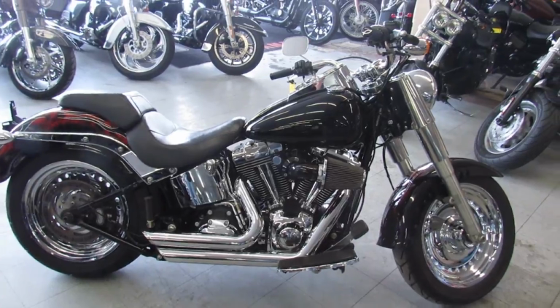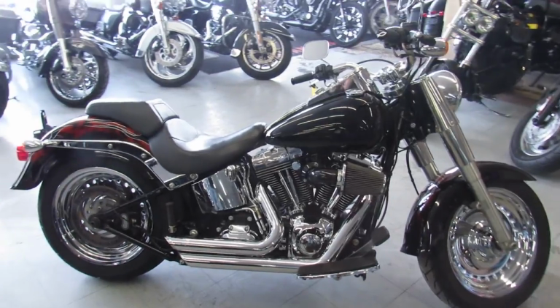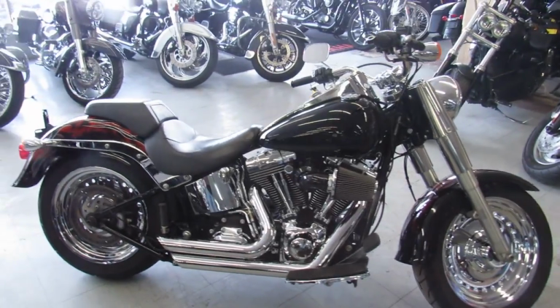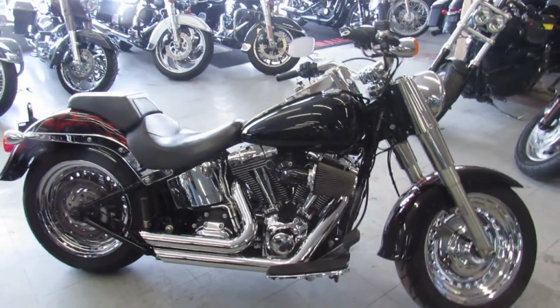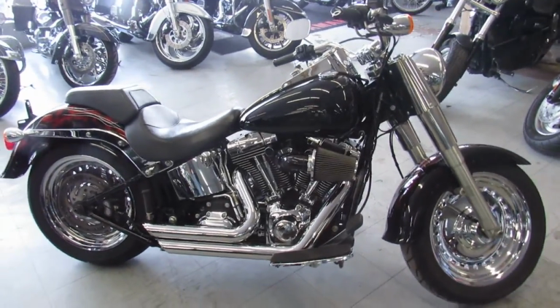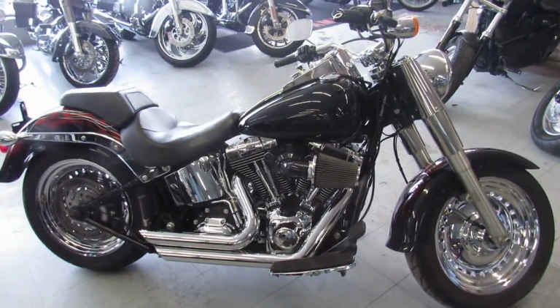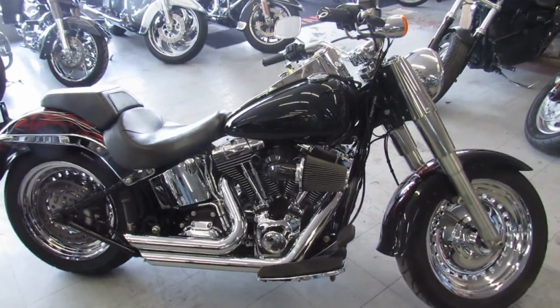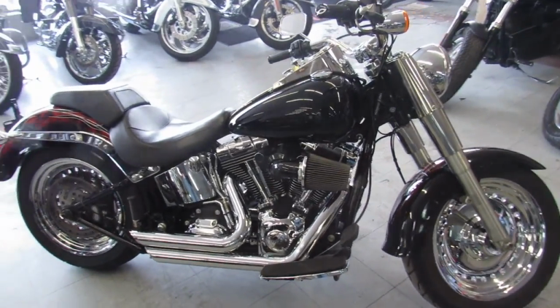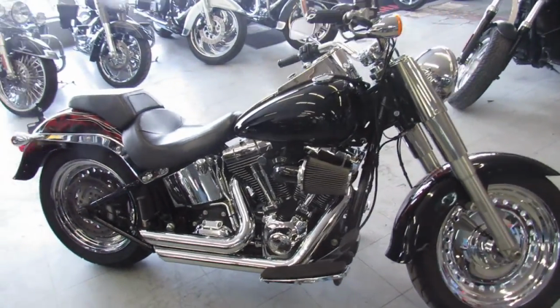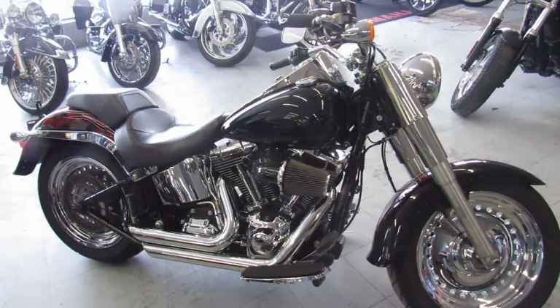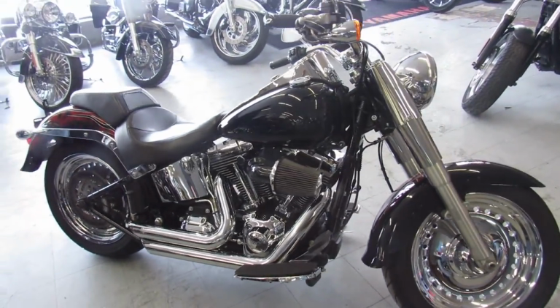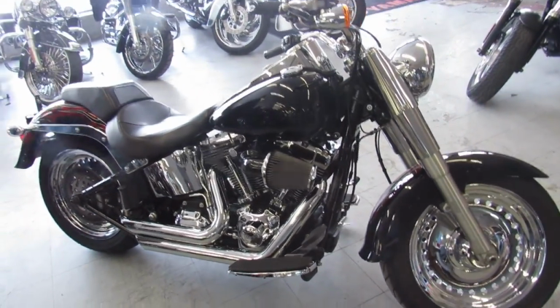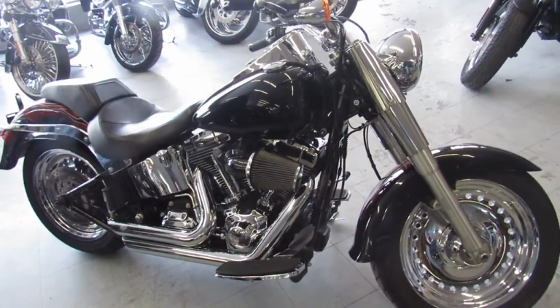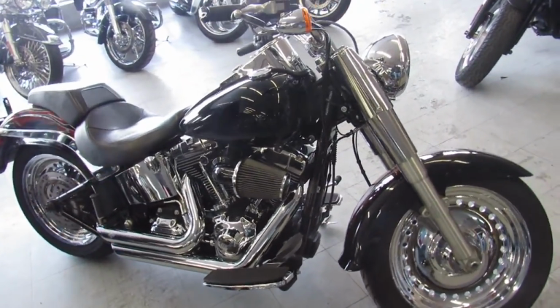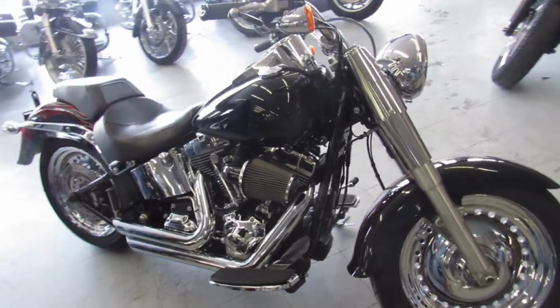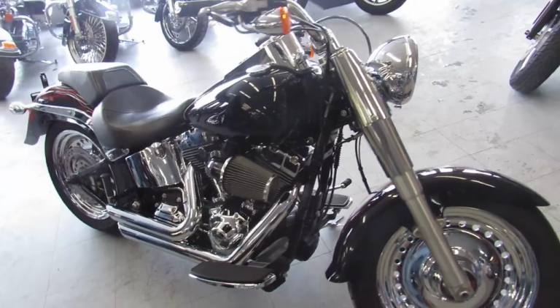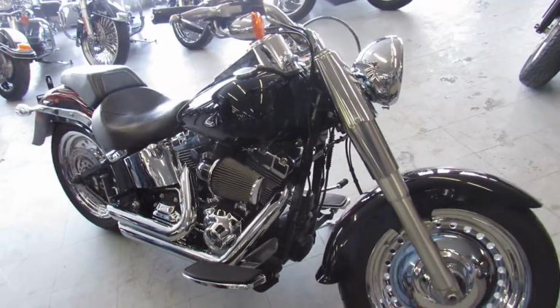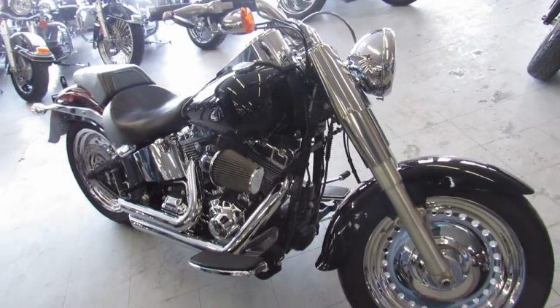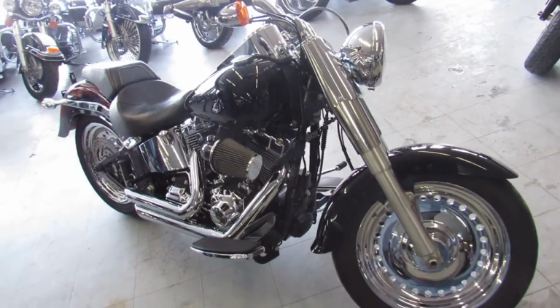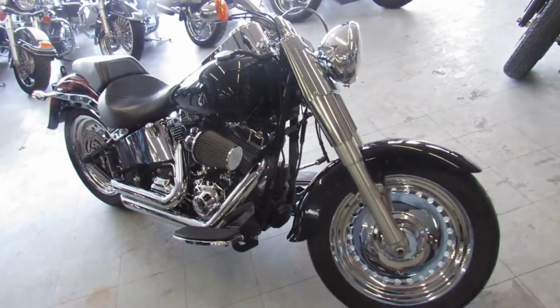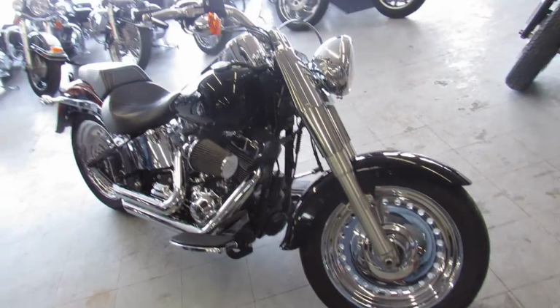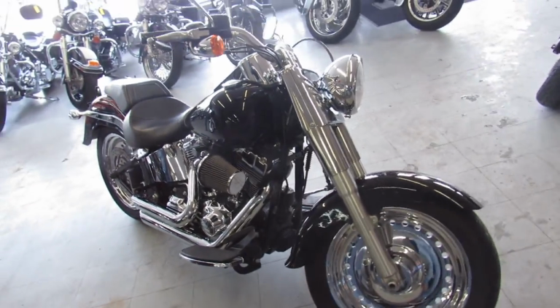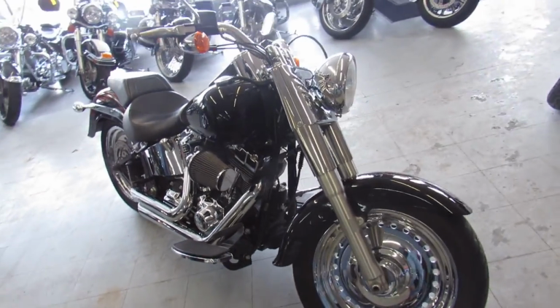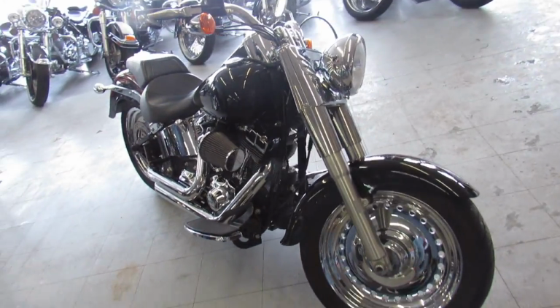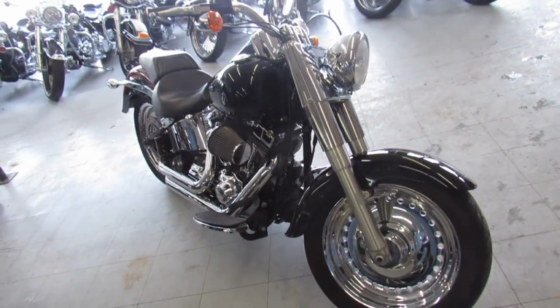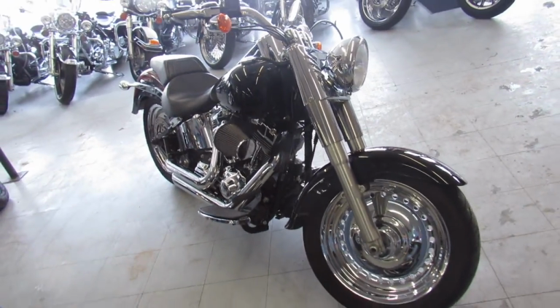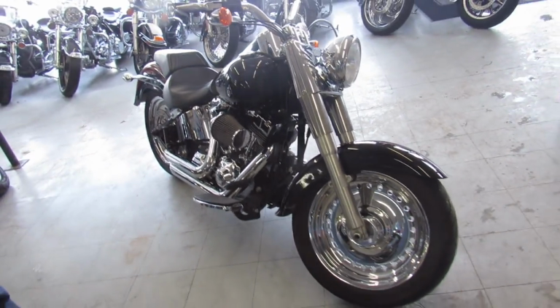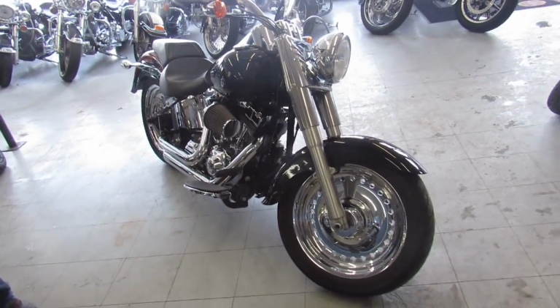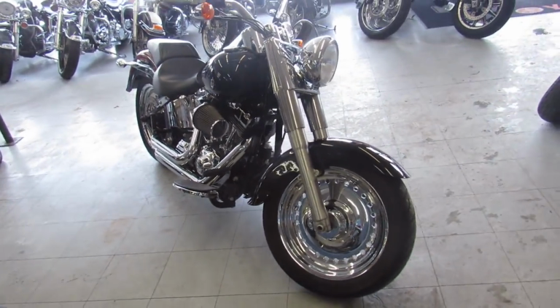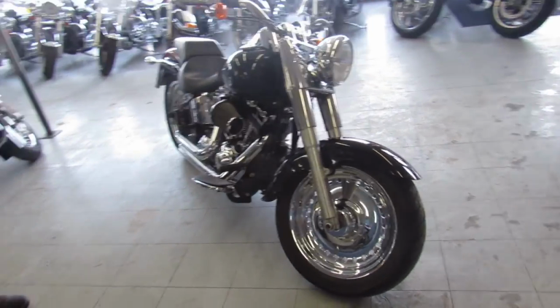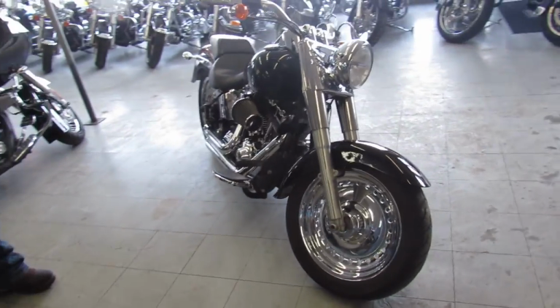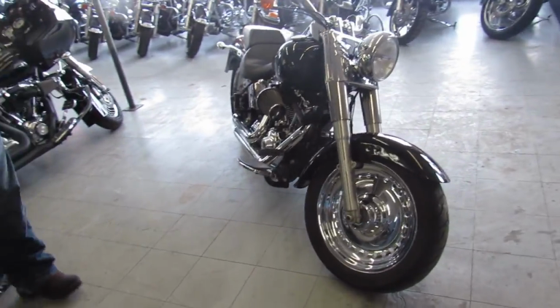Hey guys, it's ApprovalPowerSports.com here in the used Harley-Davidson Headquarters in the Midwest. We've got over 350 used bikes in our showroom, and I've got about 40 of these Fat Boys.